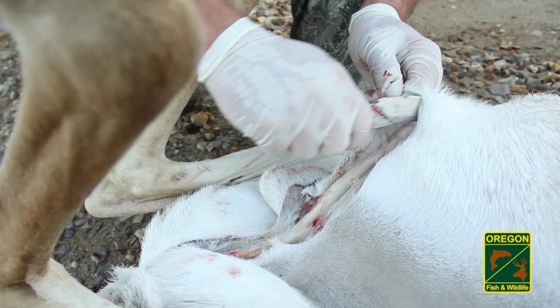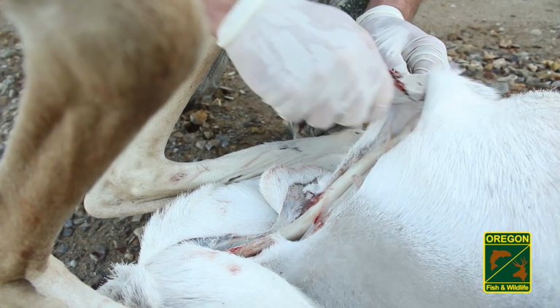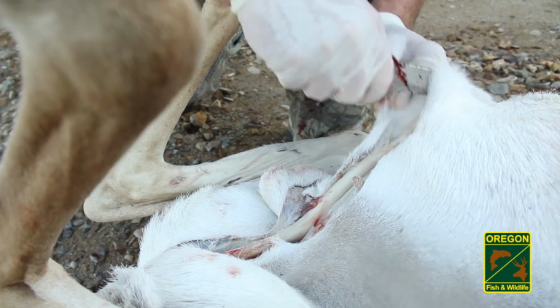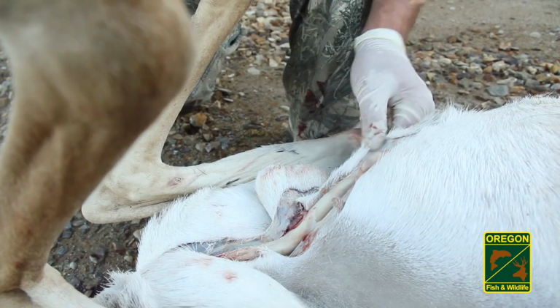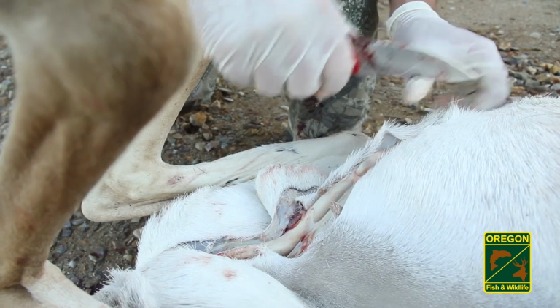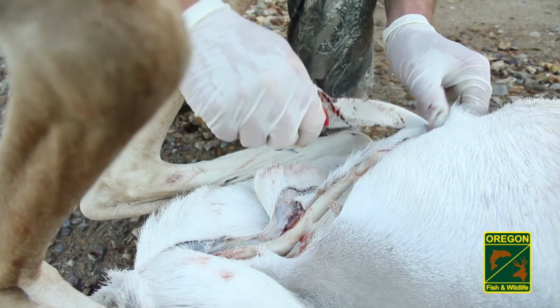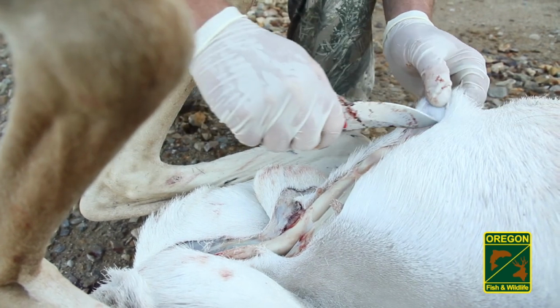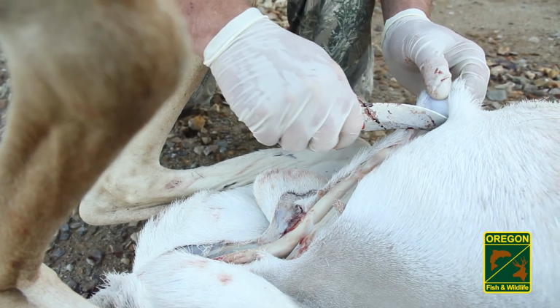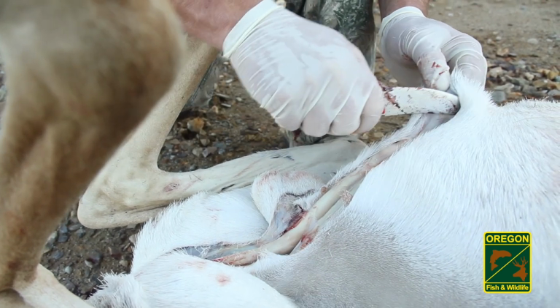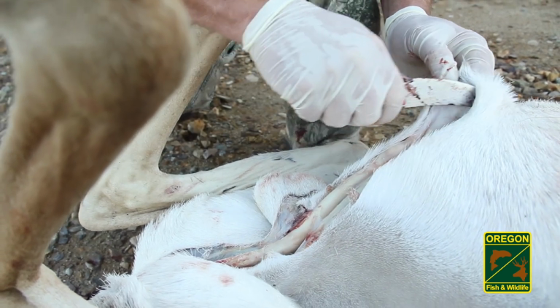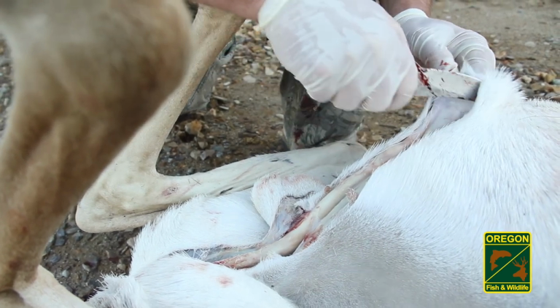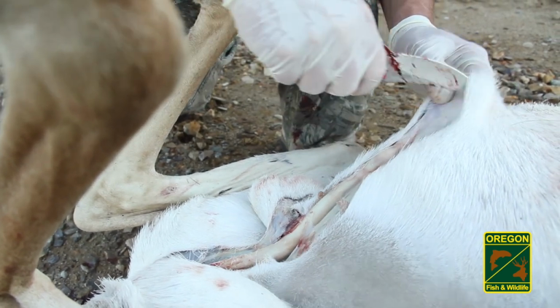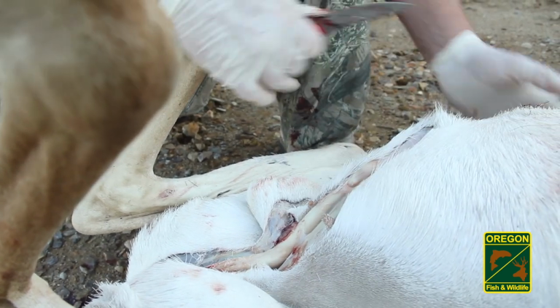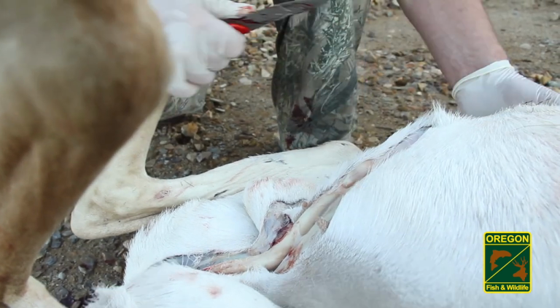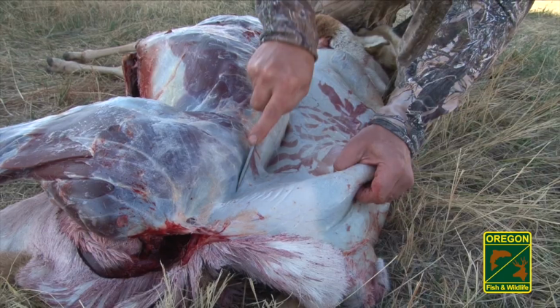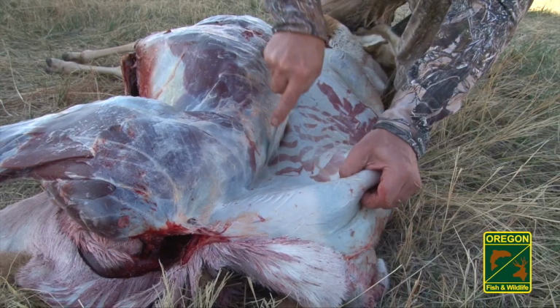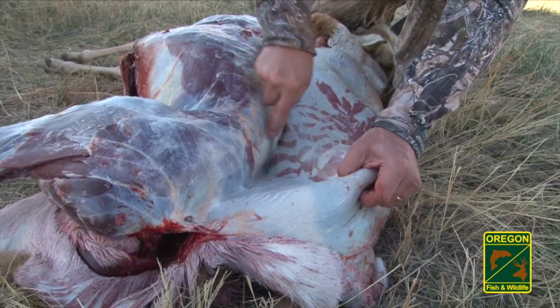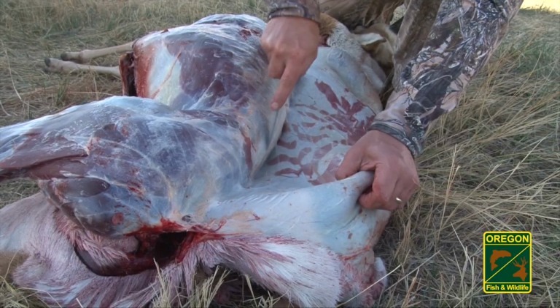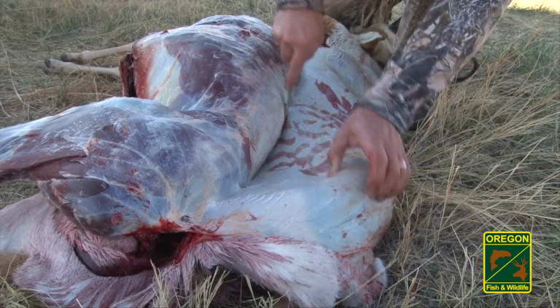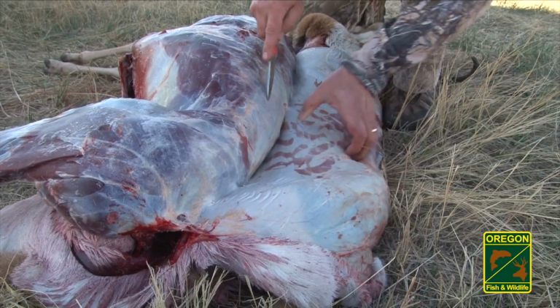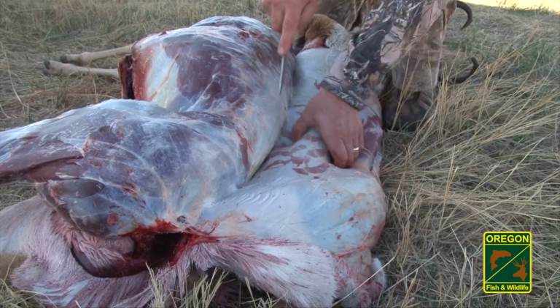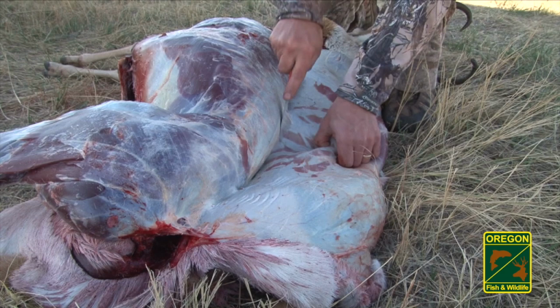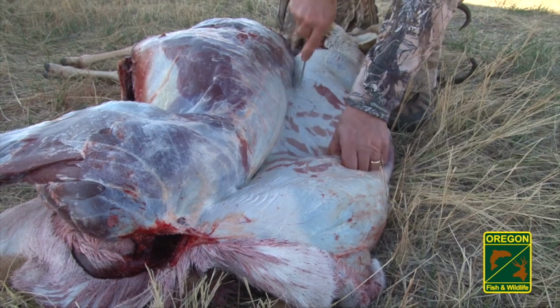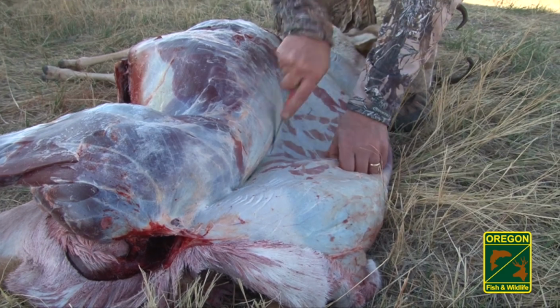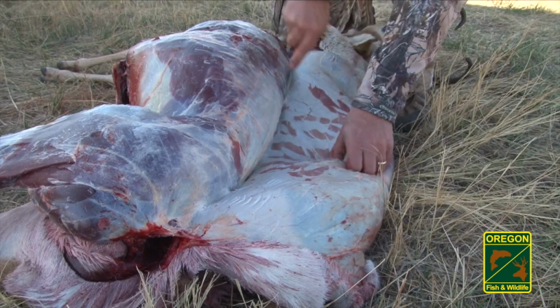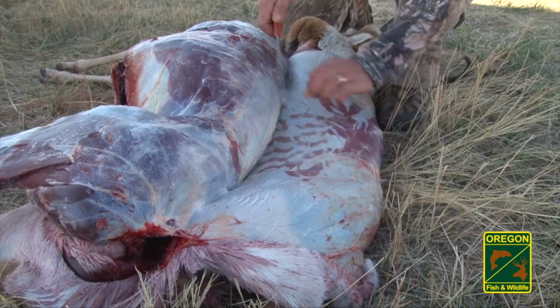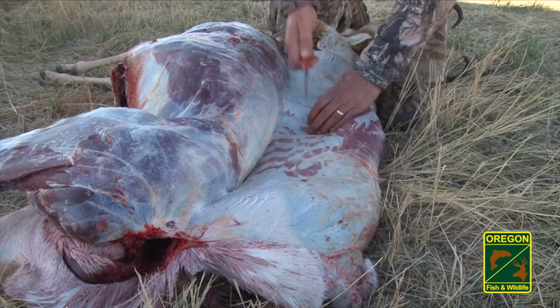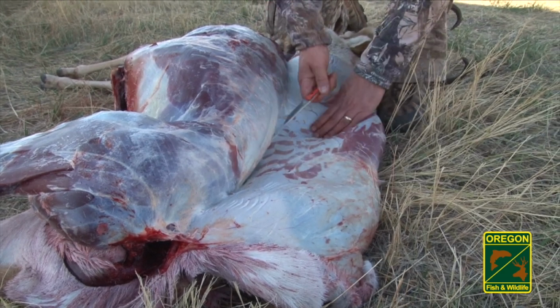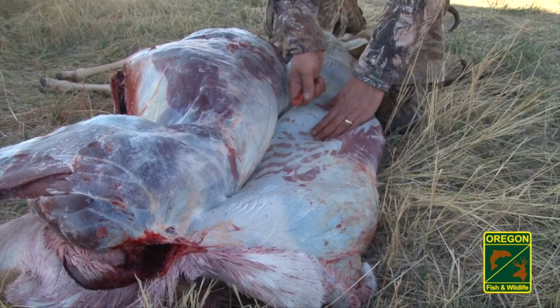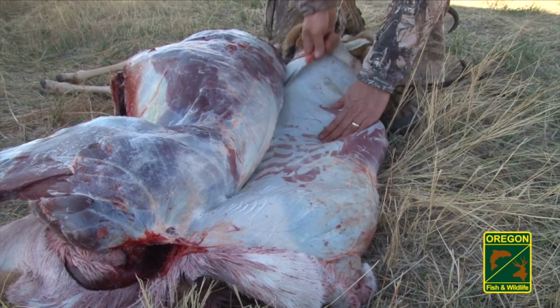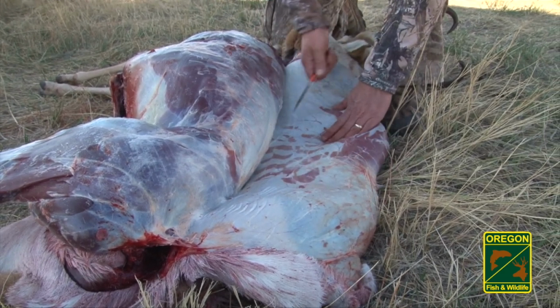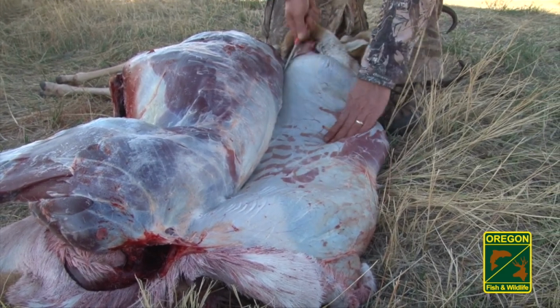Avoid driving around with the animal or even skinning and hanging it in the shade. Instead, field dress the pronghorn as soon as possible, then start the breakdown process.